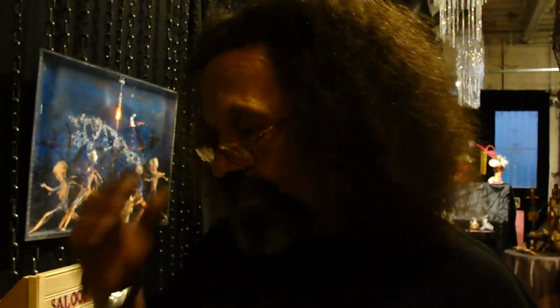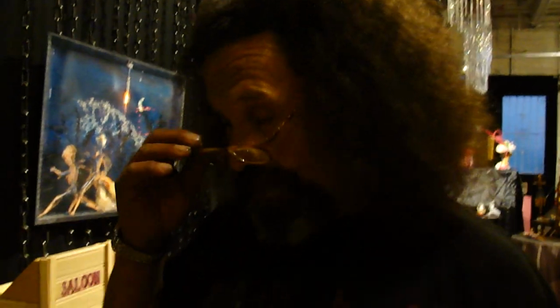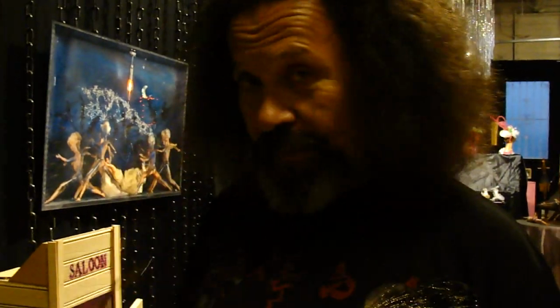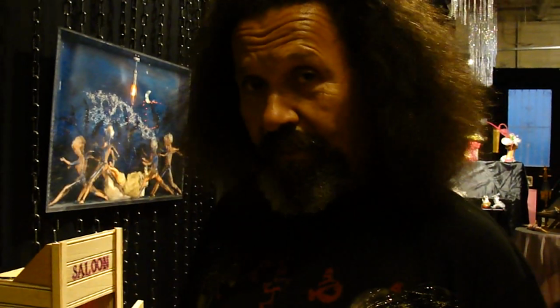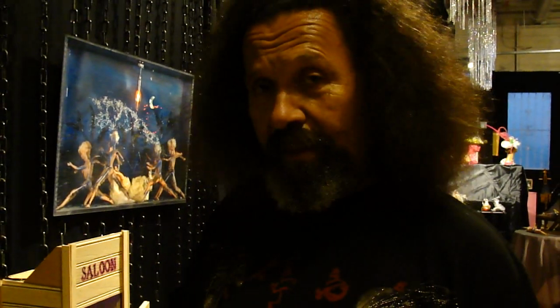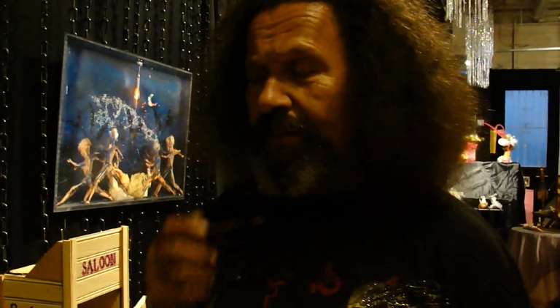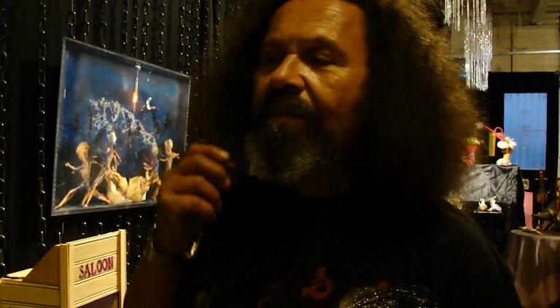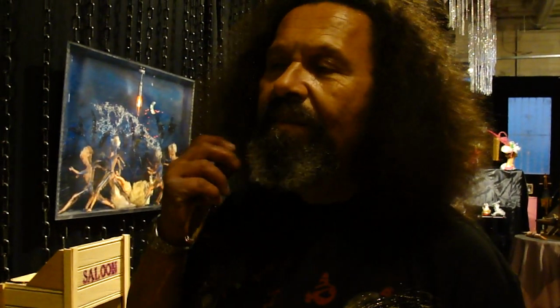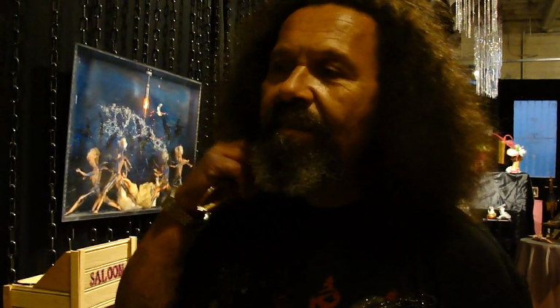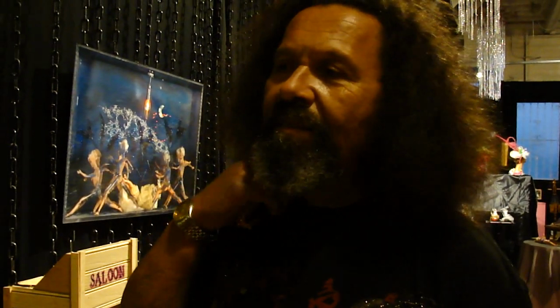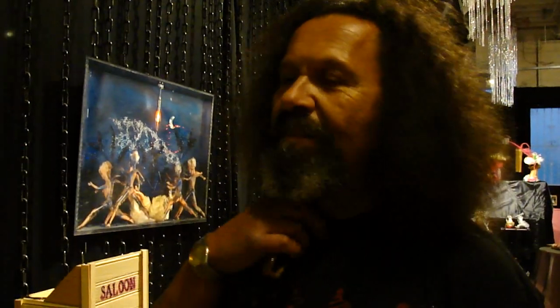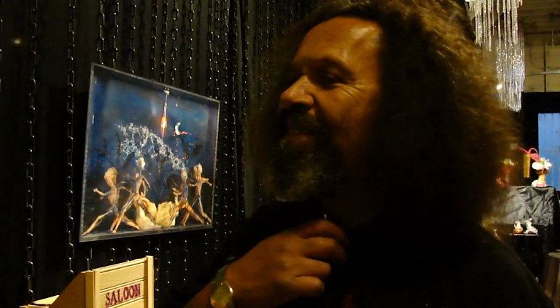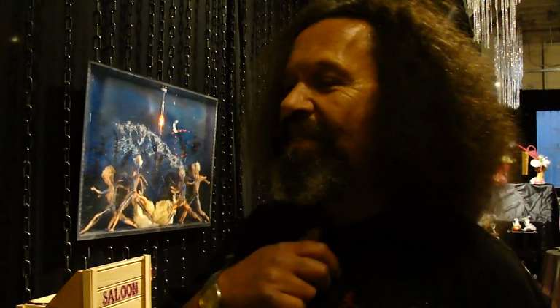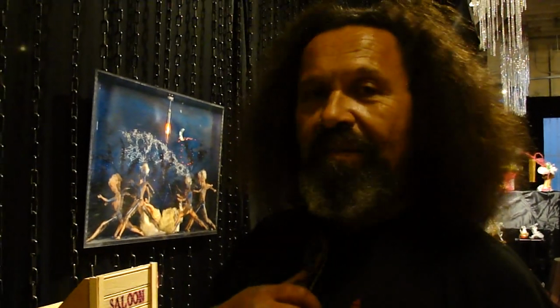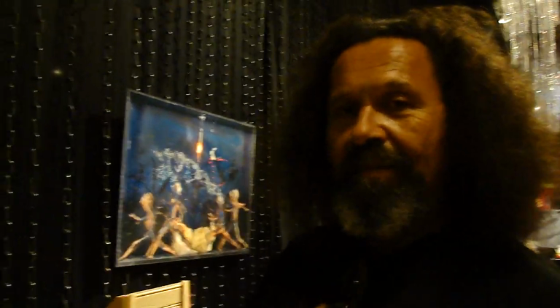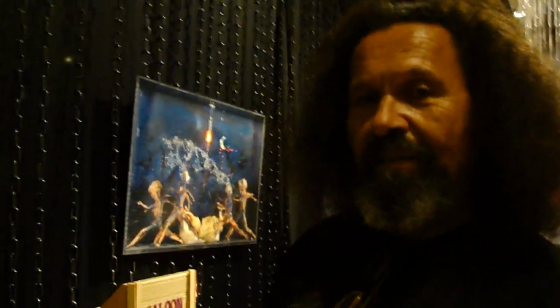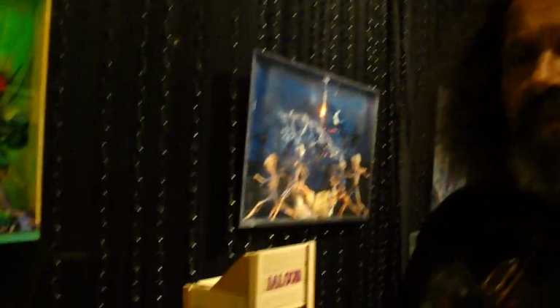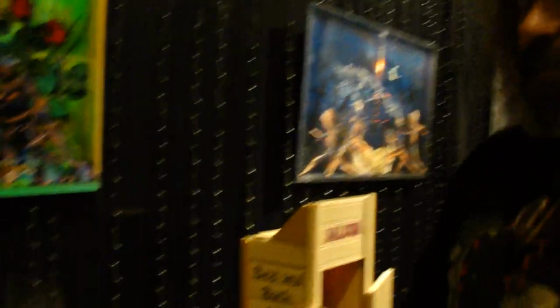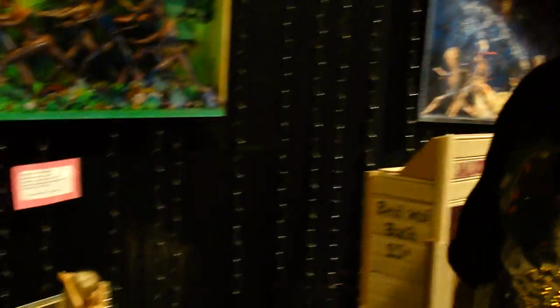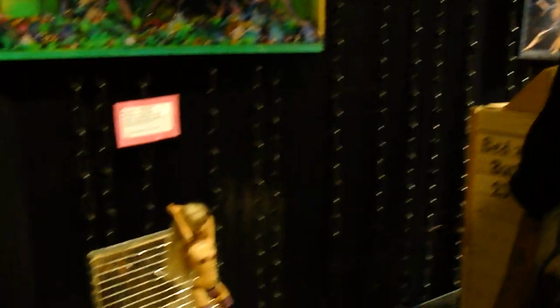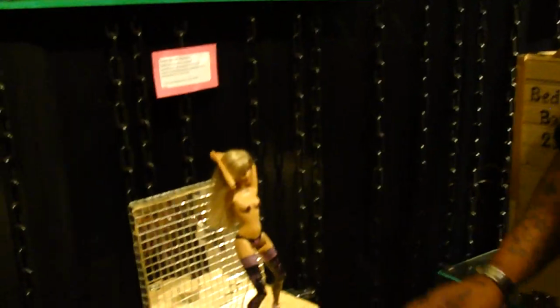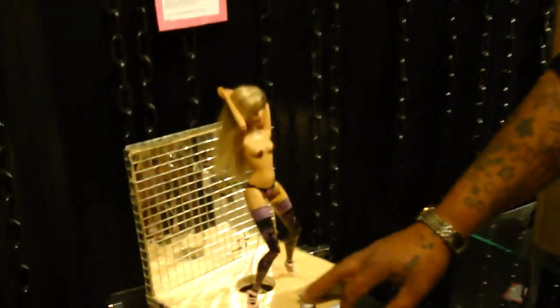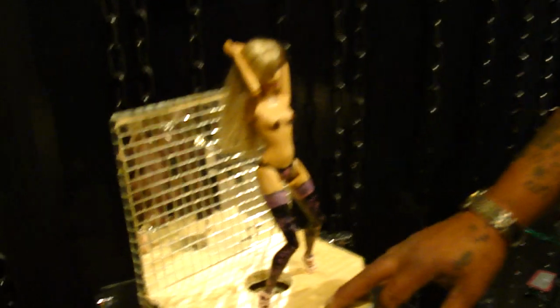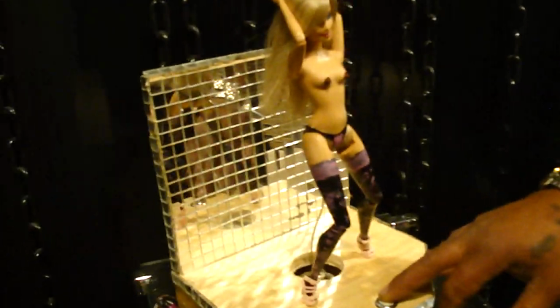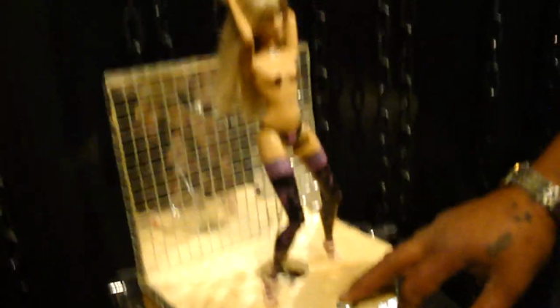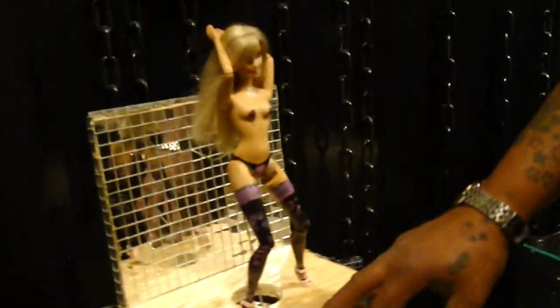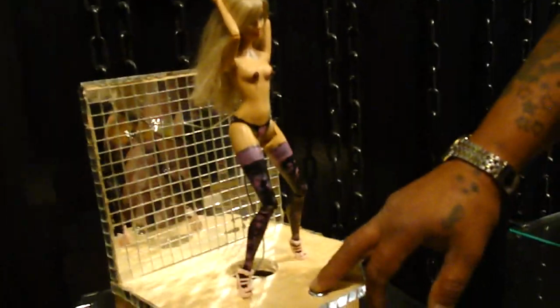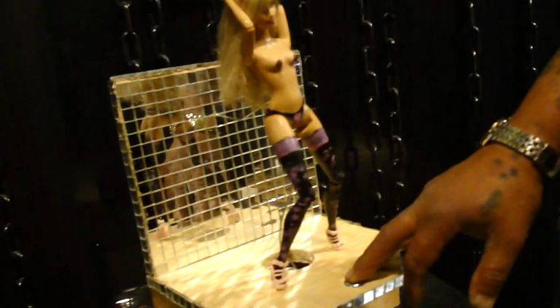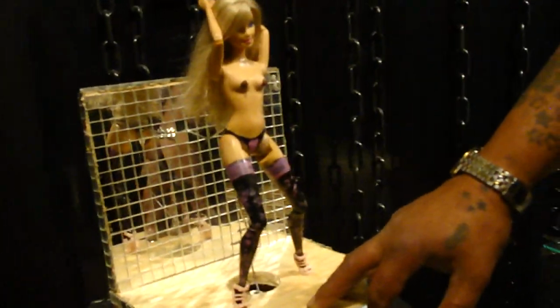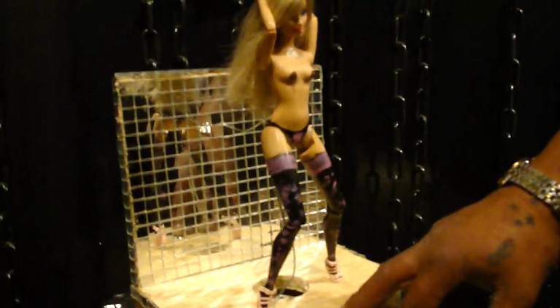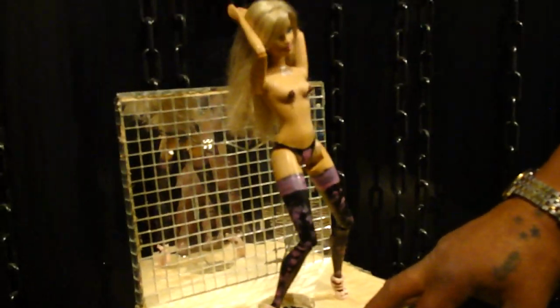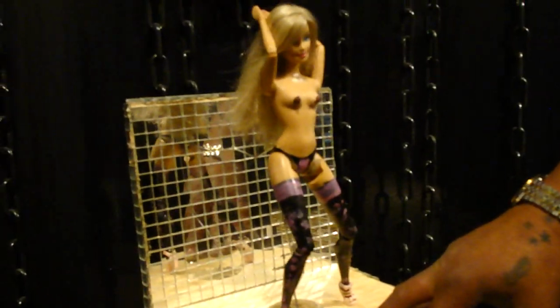This is John Franco and he's going to show us his Altered Barbie exhibit here and how it works. This one's called Working Her Way Through College. And what she does — she's a stripper.